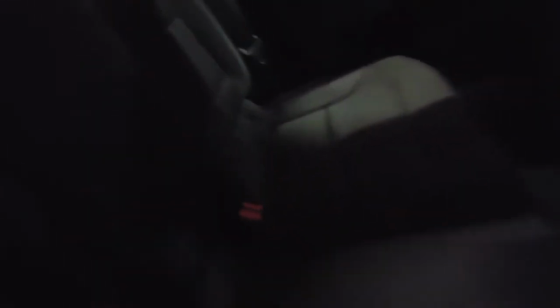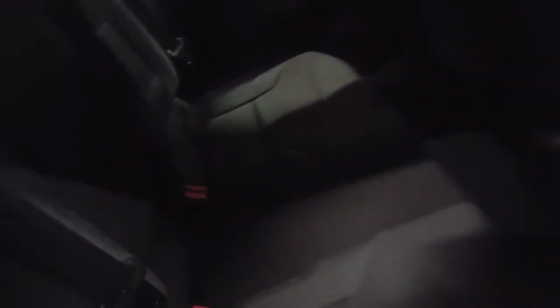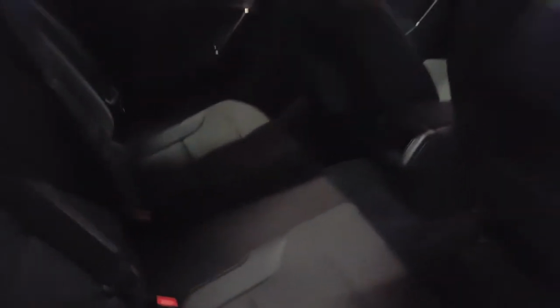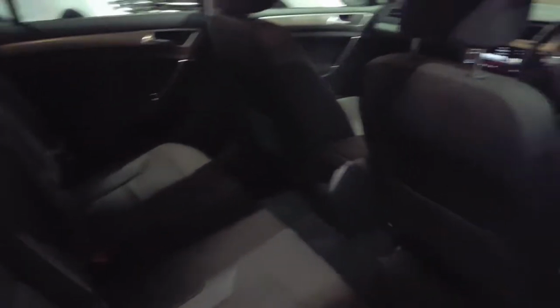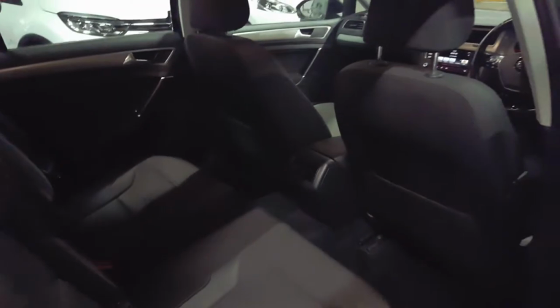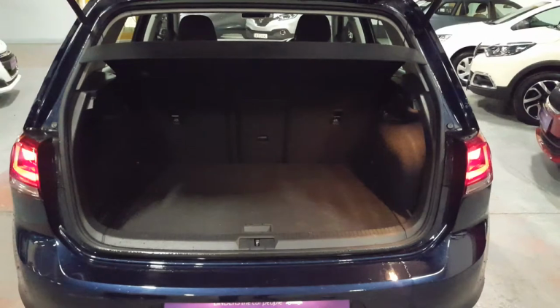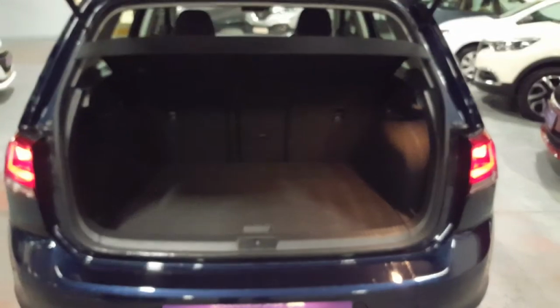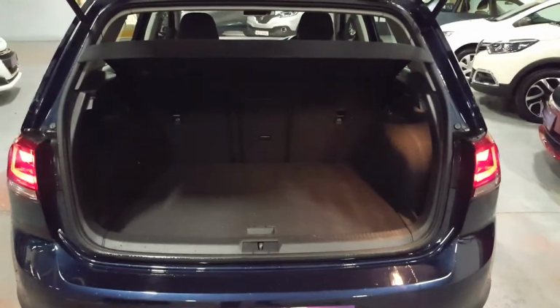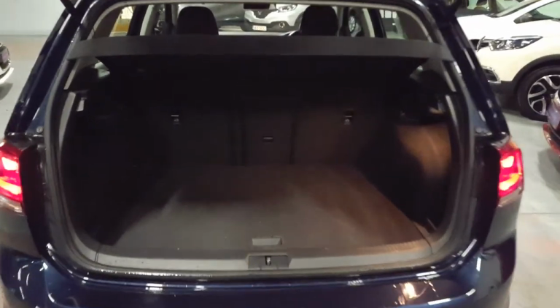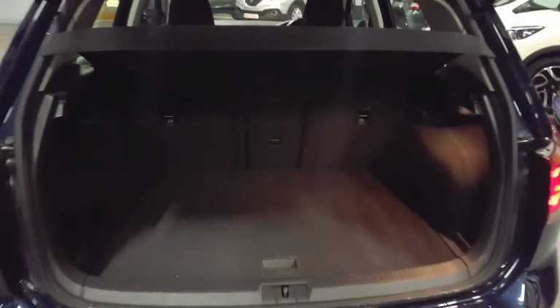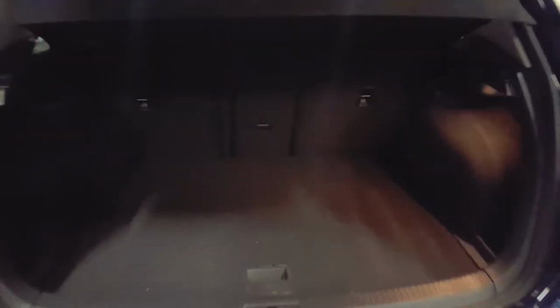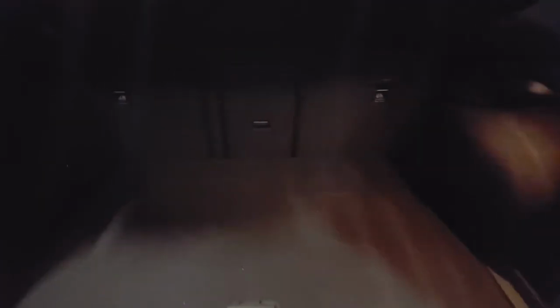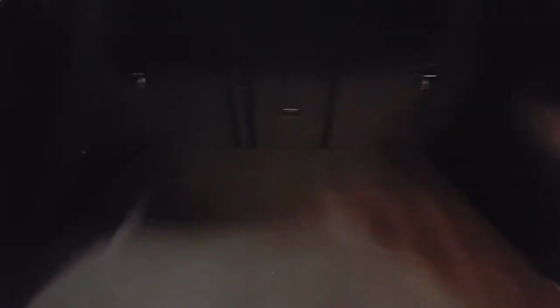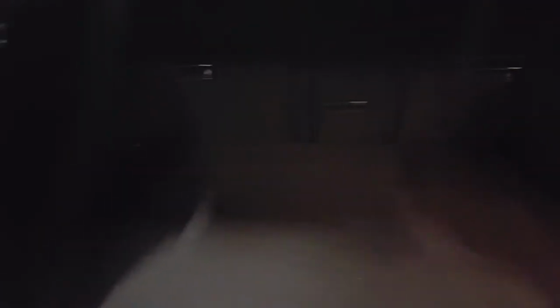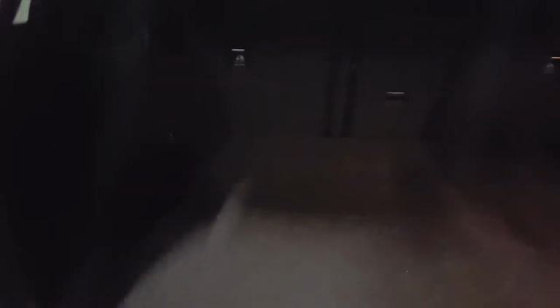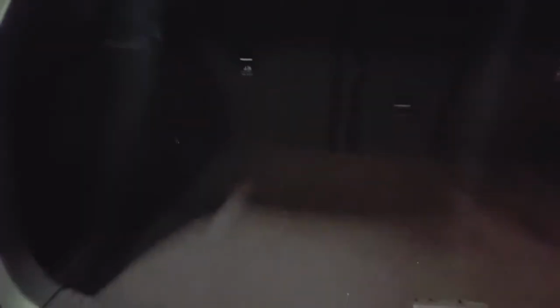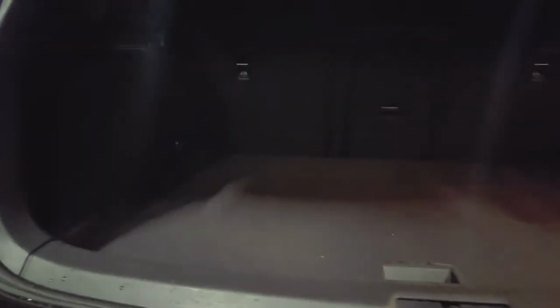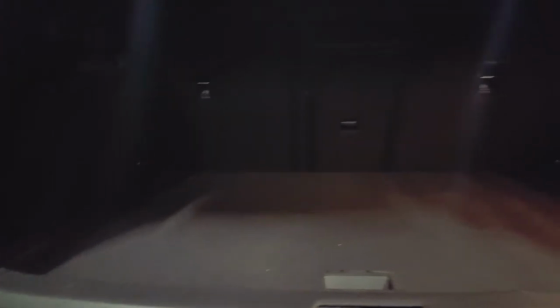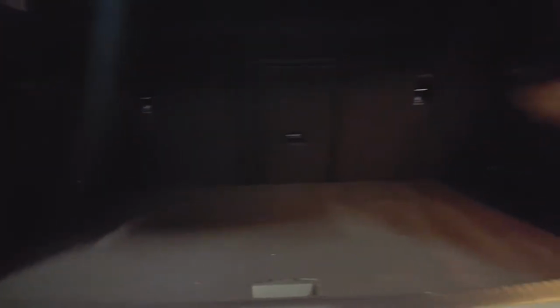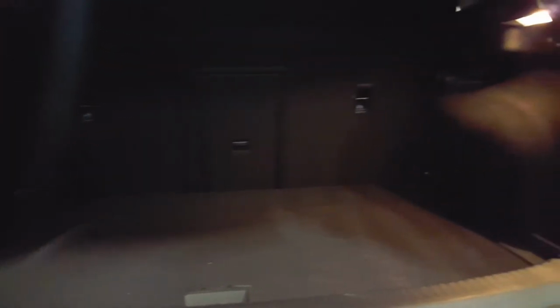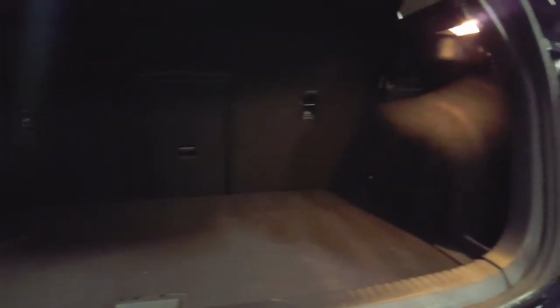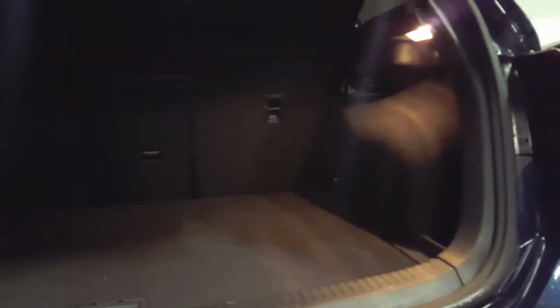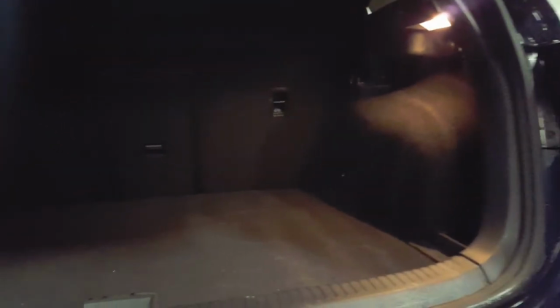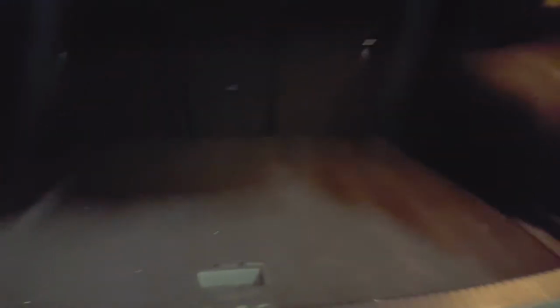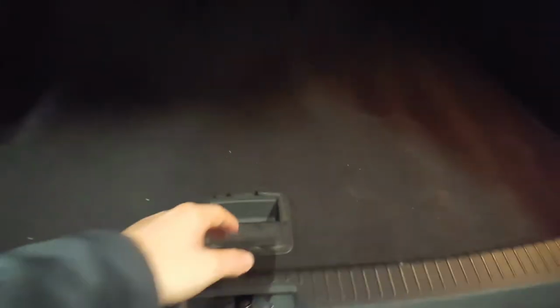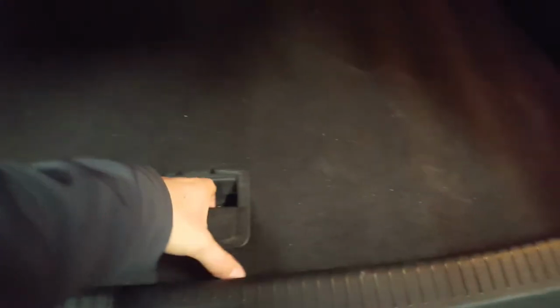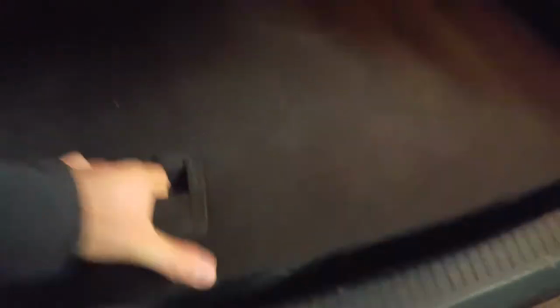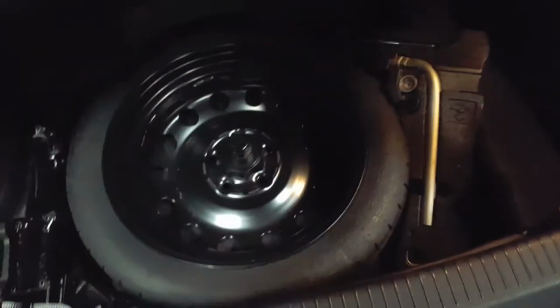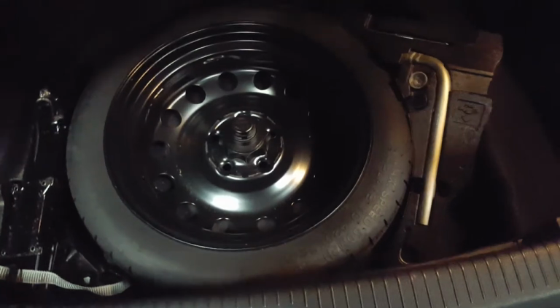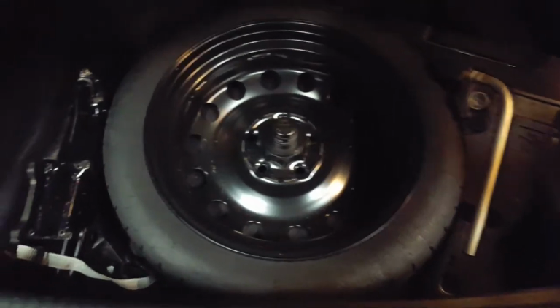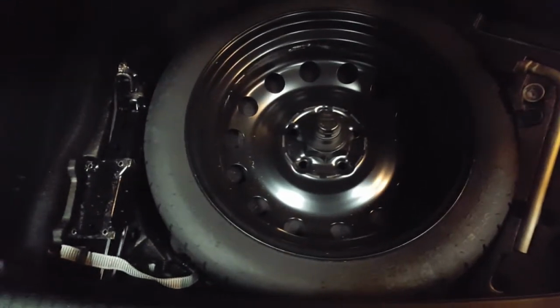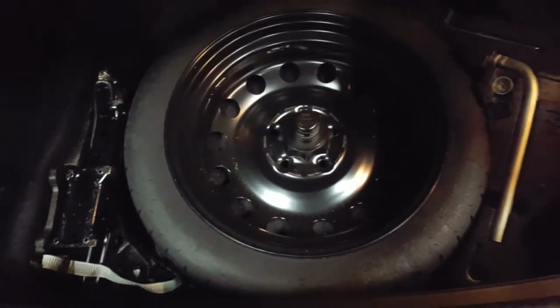Now I'm going to show you the boot space on this one. Looking into the boot space, as you can see there's loads and loads of space for day to day journeys, and then of course under here we've got our spare wheel kit with jack and wheel brace.